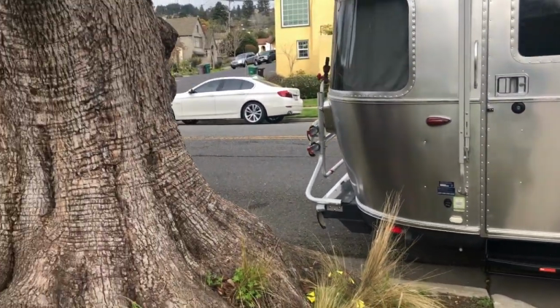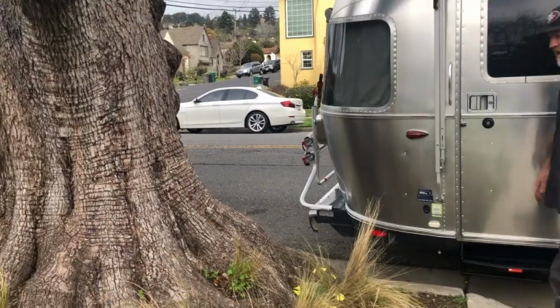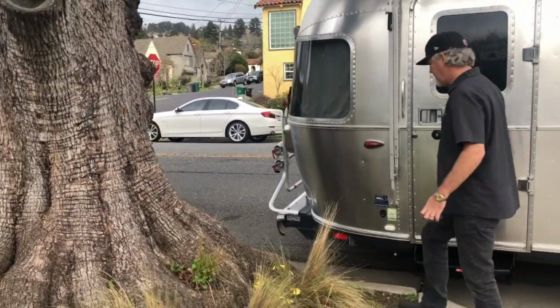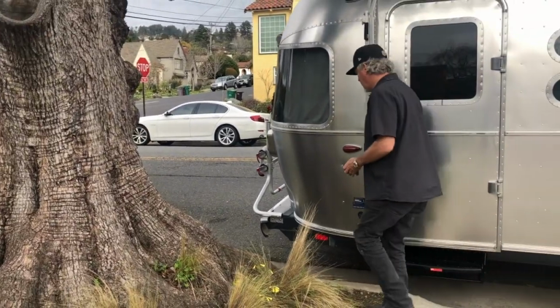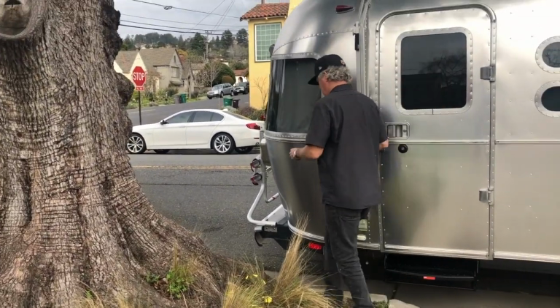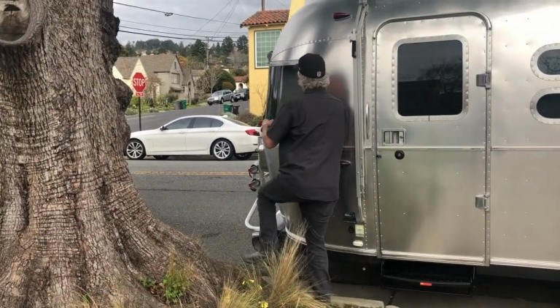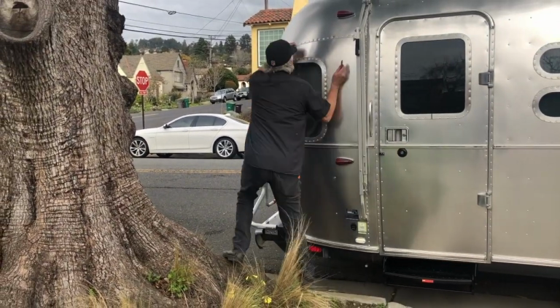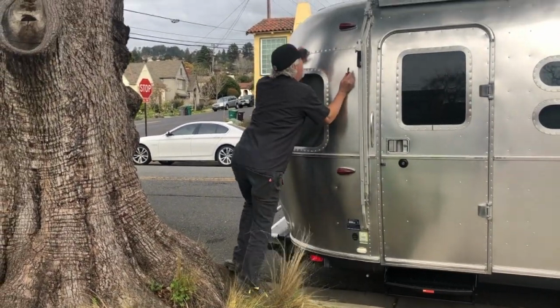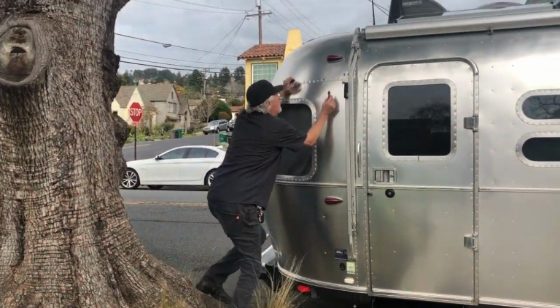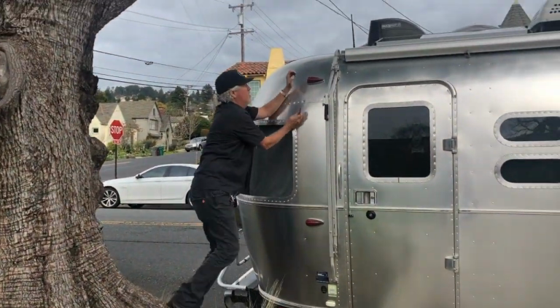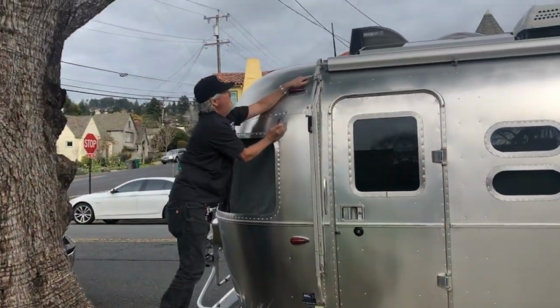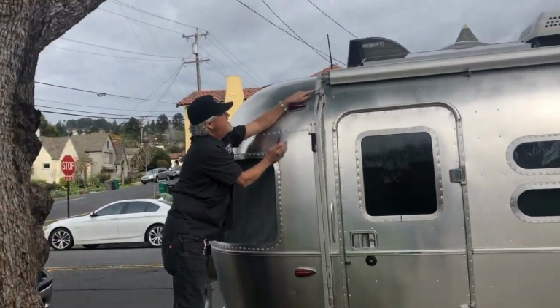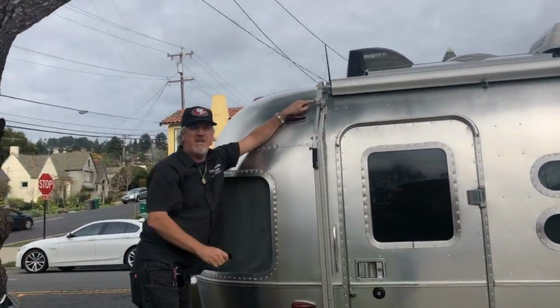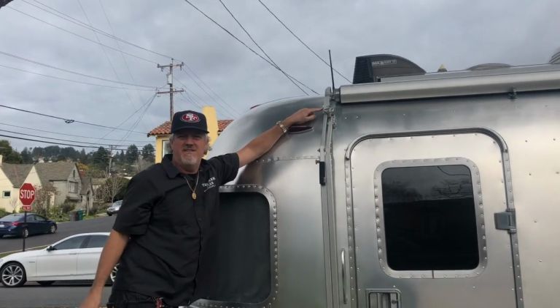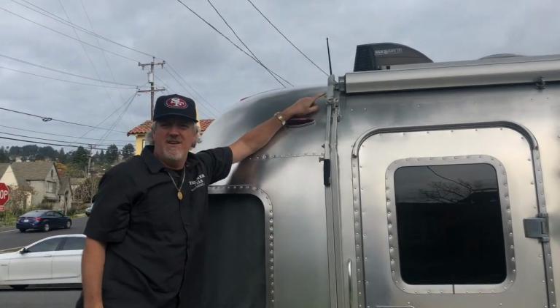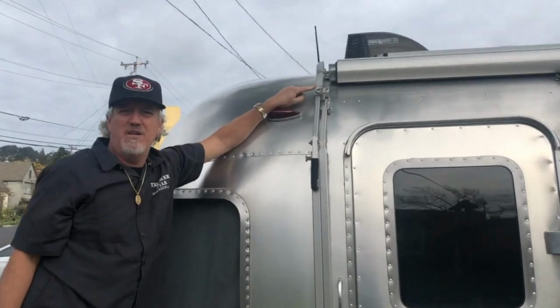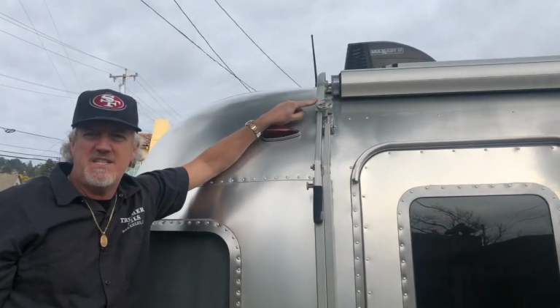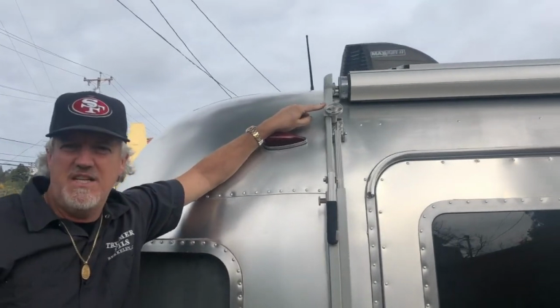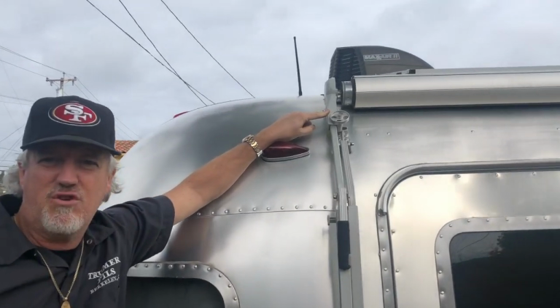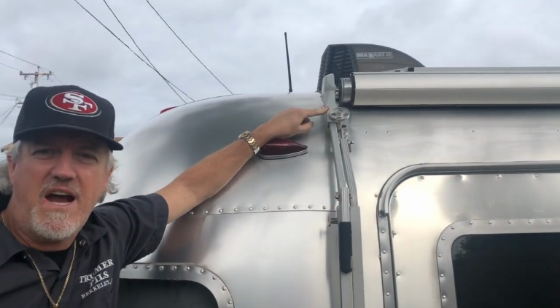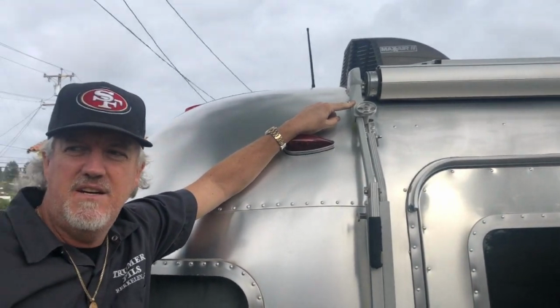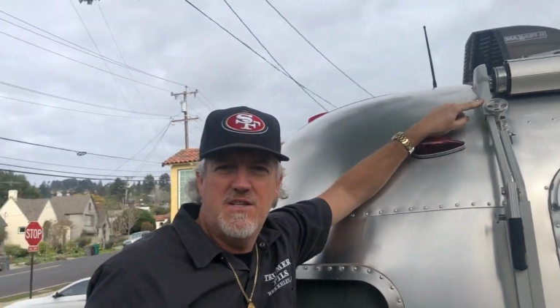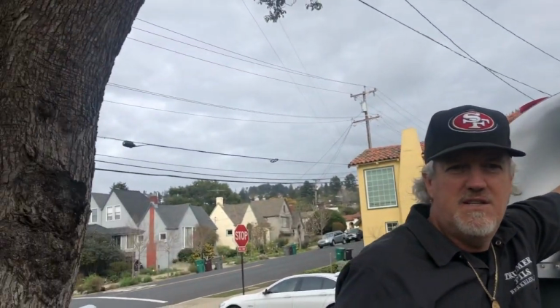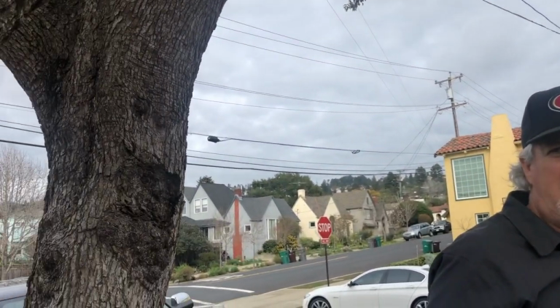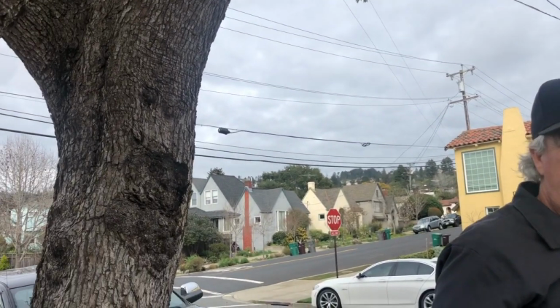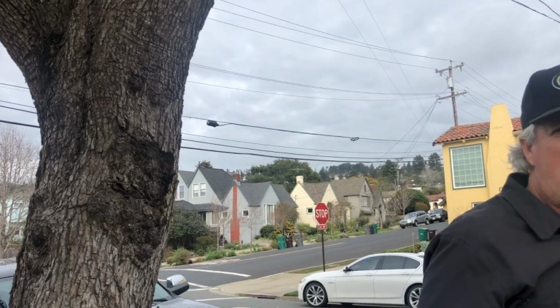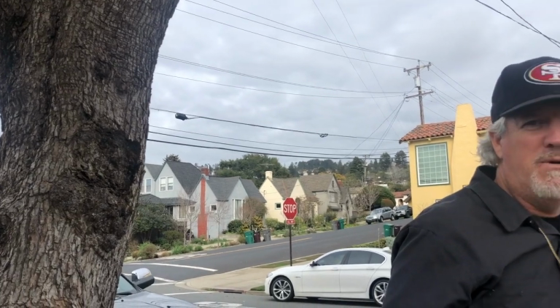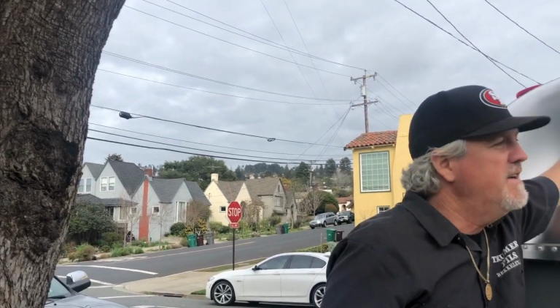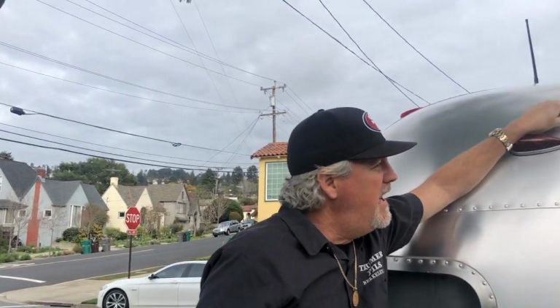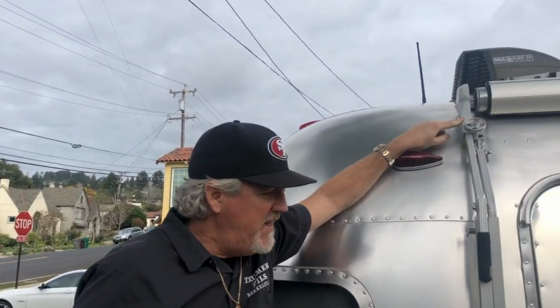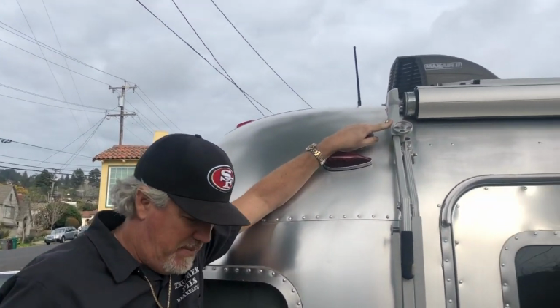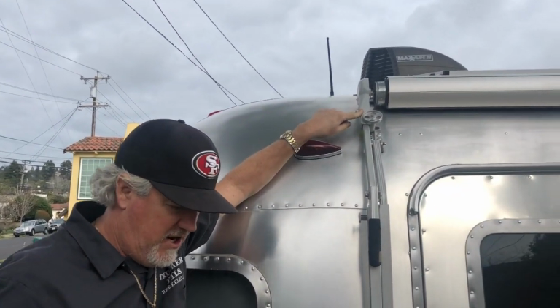Over here we clipped this housing on a tree and it cracked. So we crash at home a lot. We got that thing repaired here.